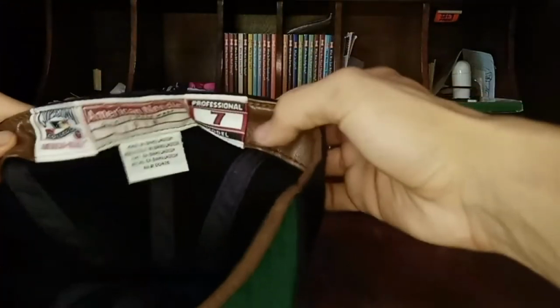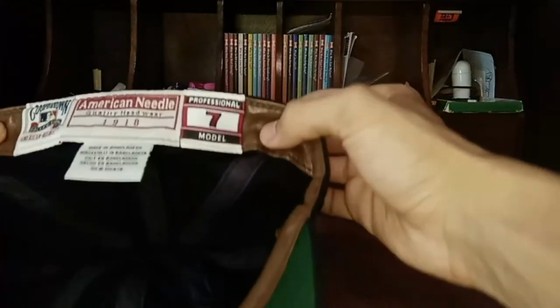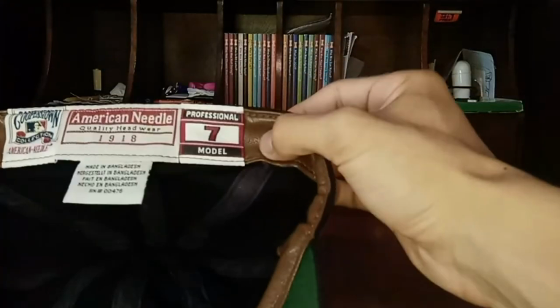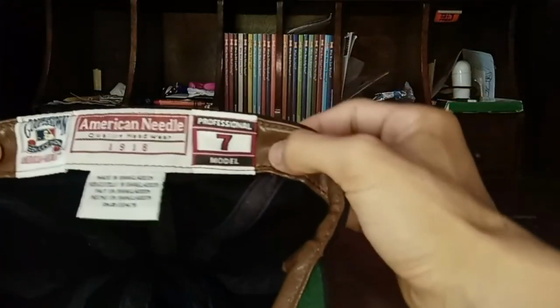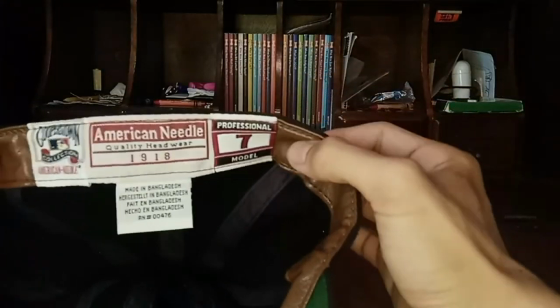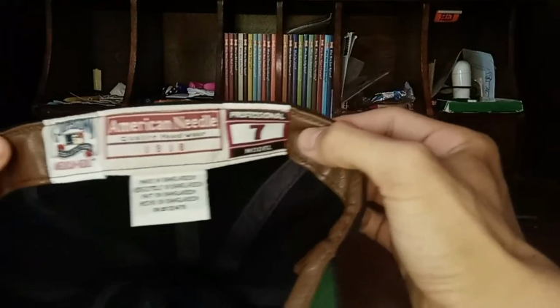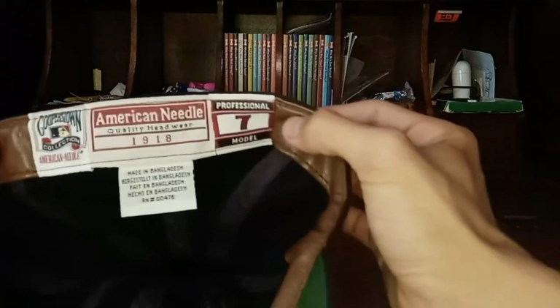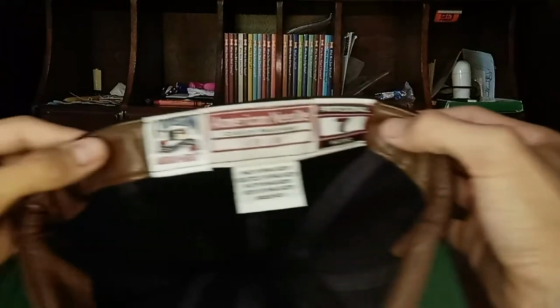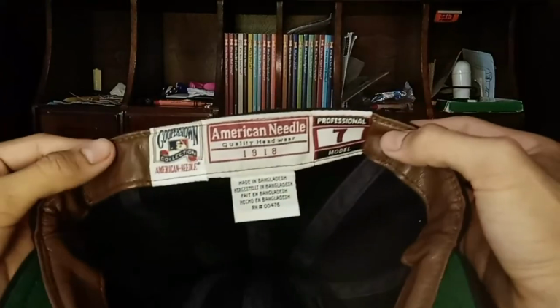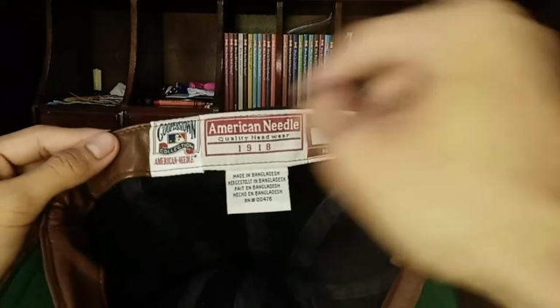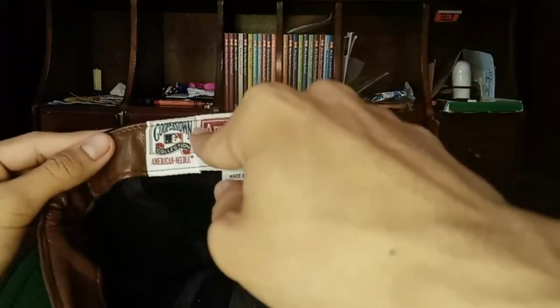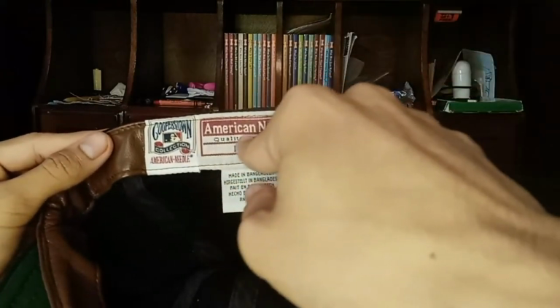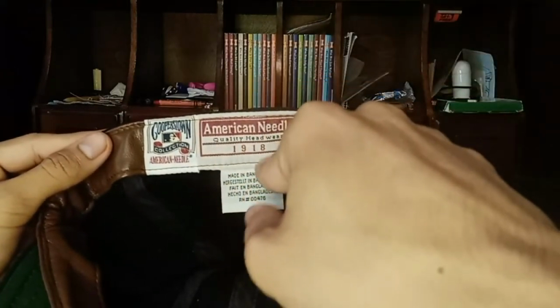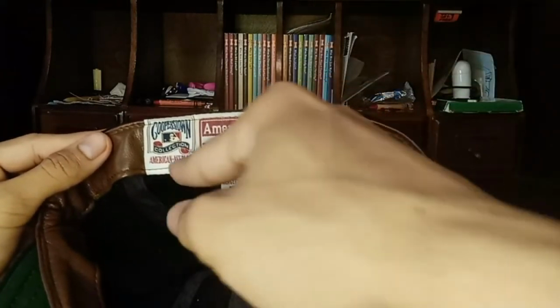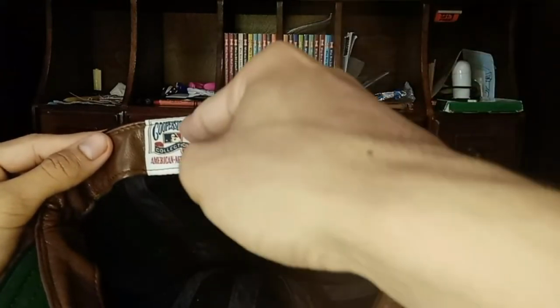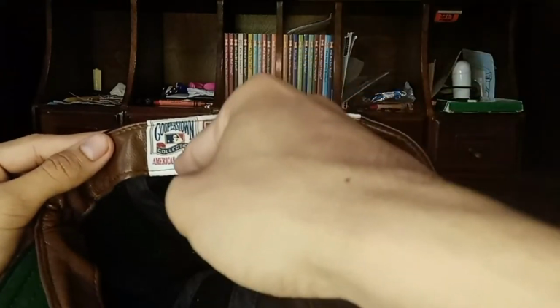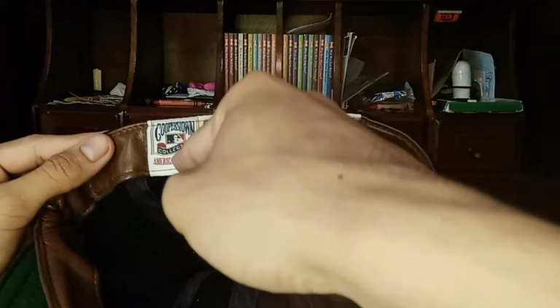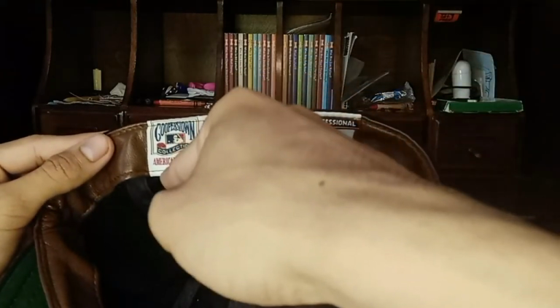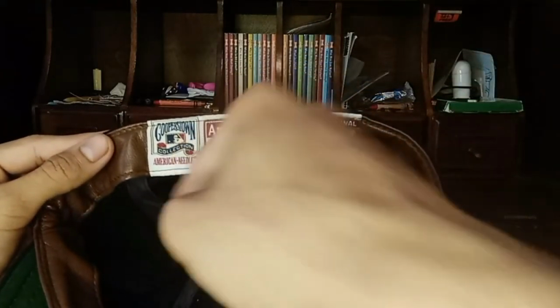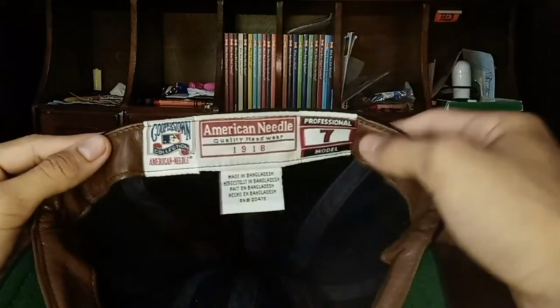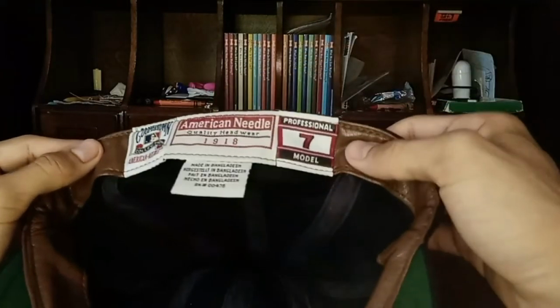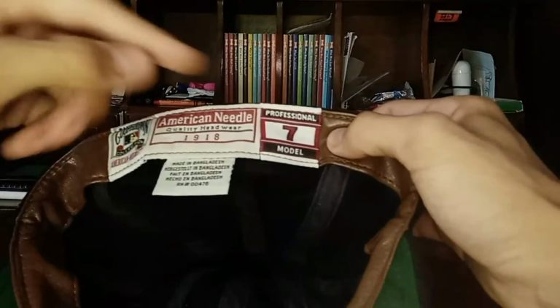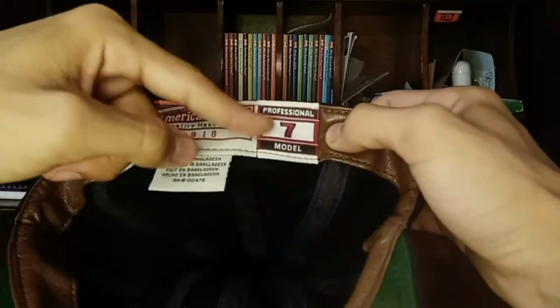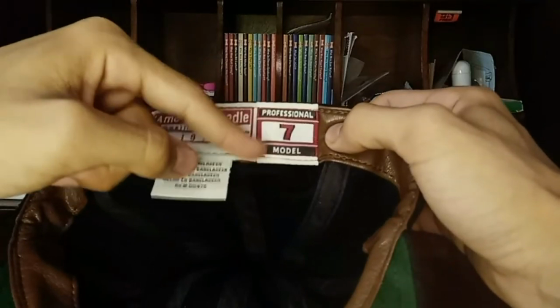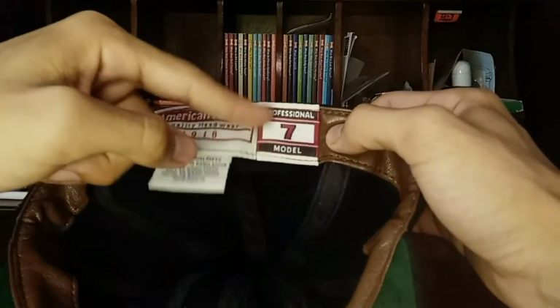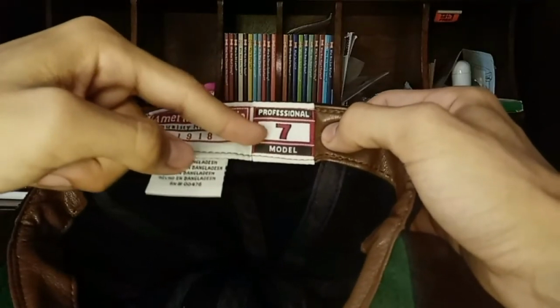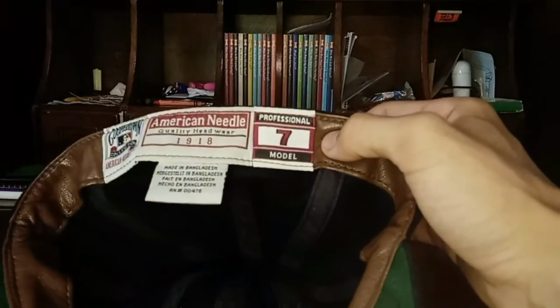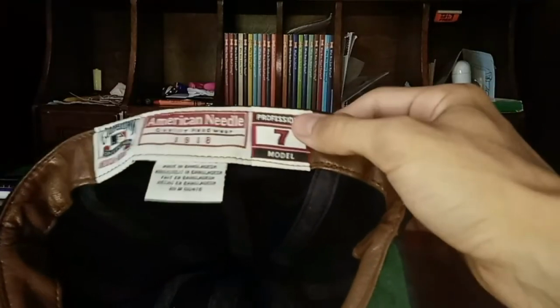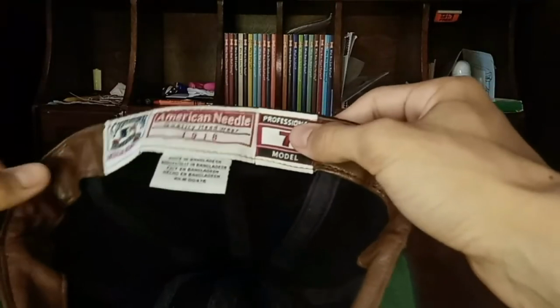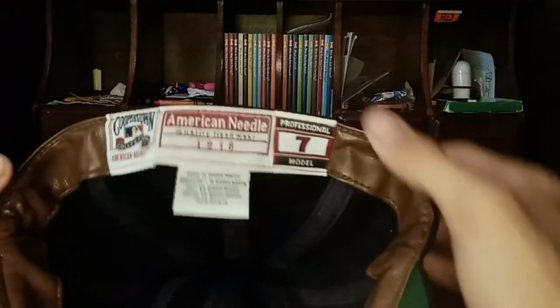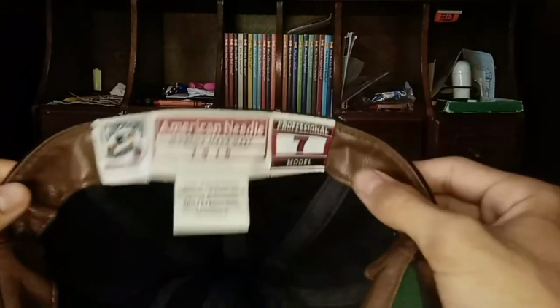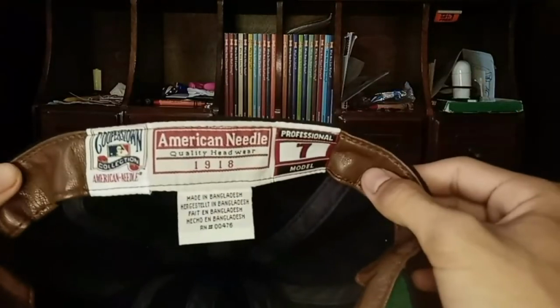On the back, you have the American Needle Cooperstown Collection label, and of course the professional size, which is again size seven.